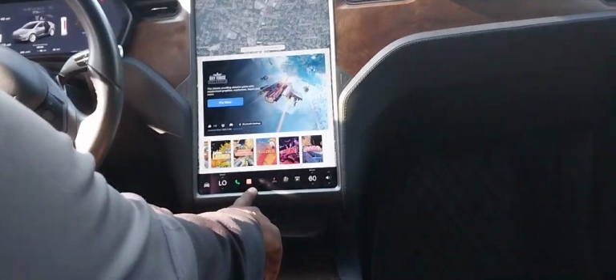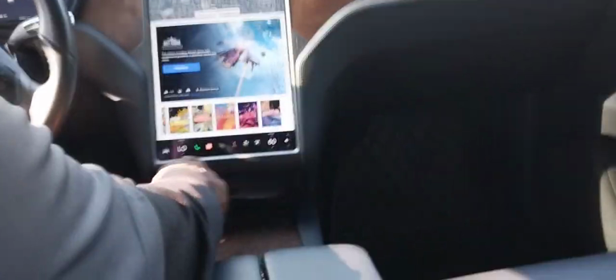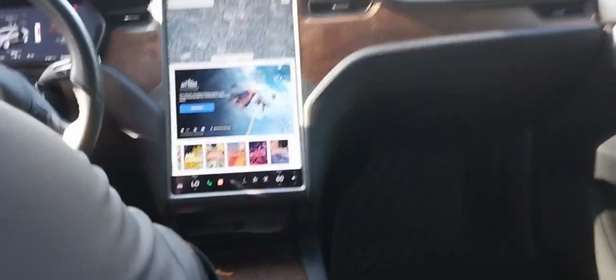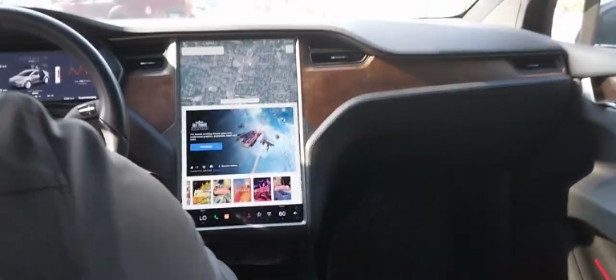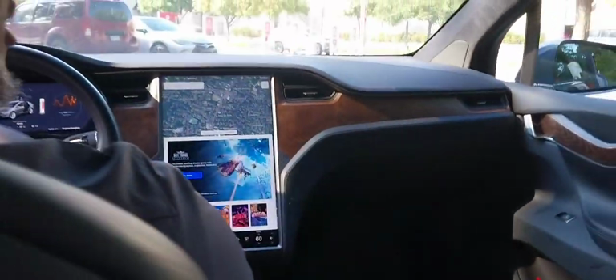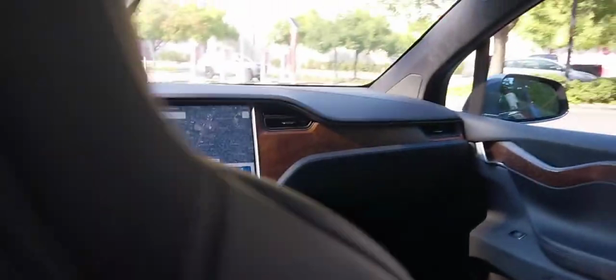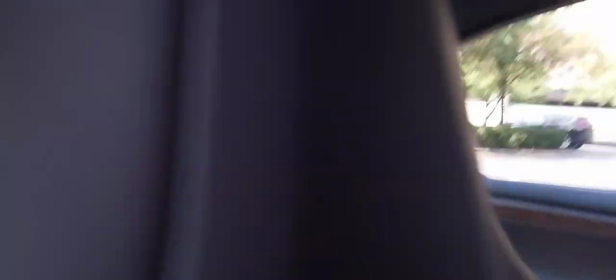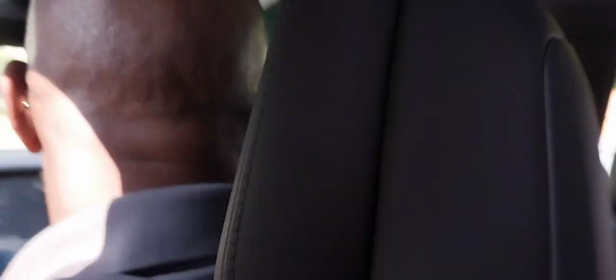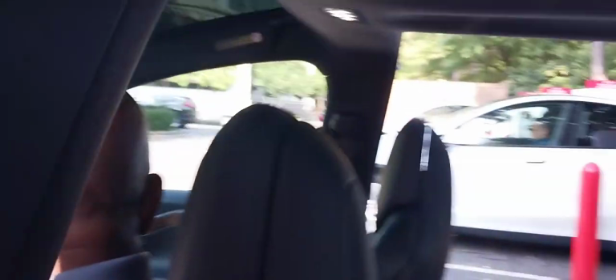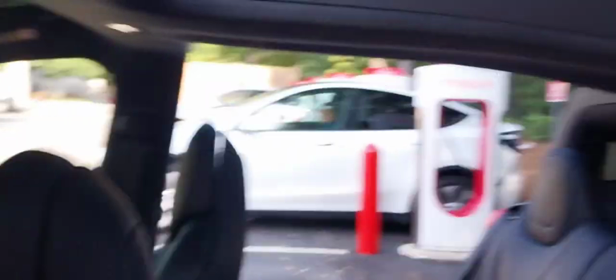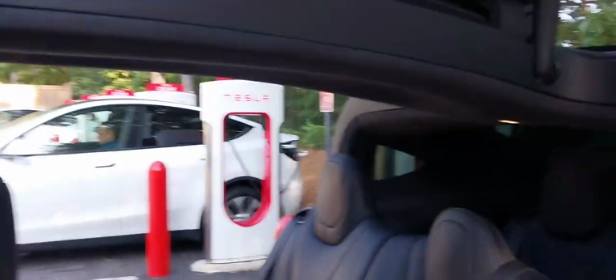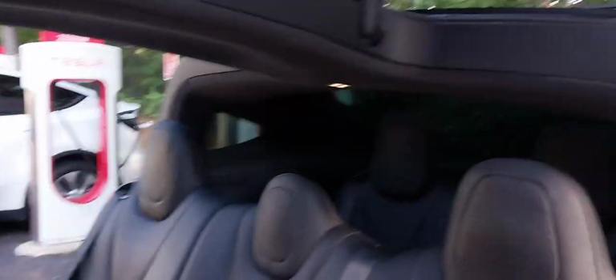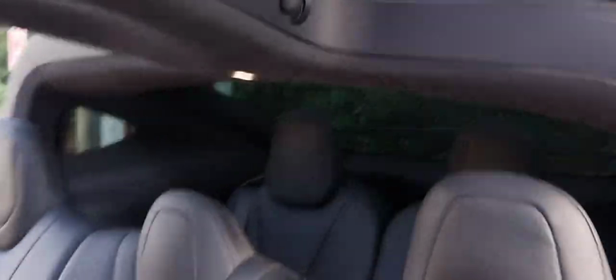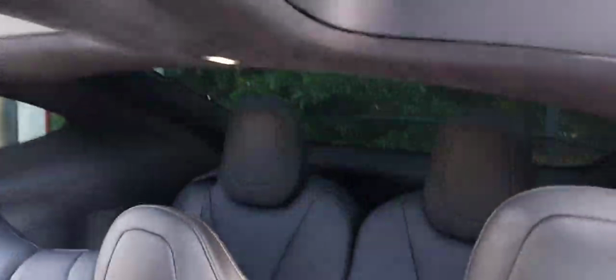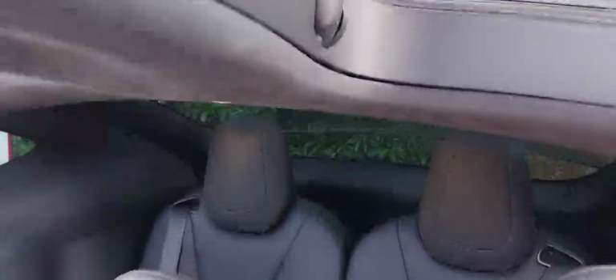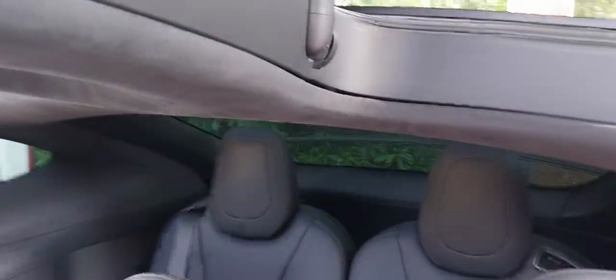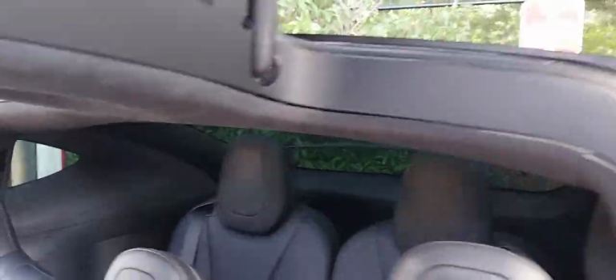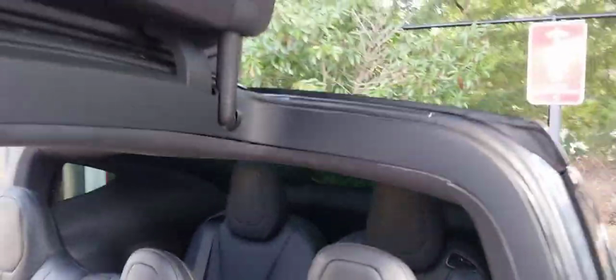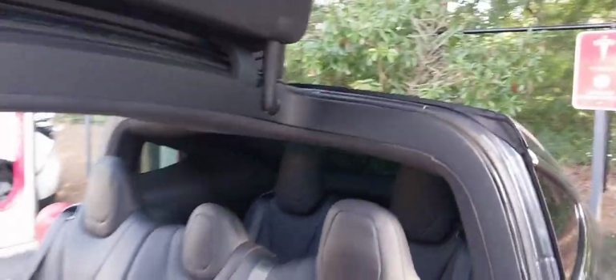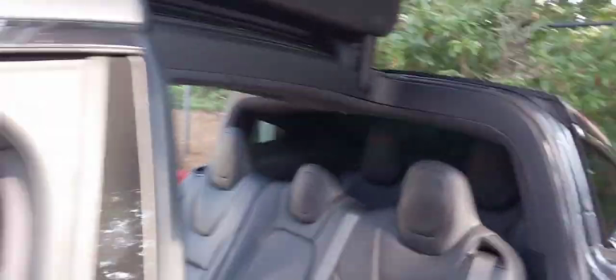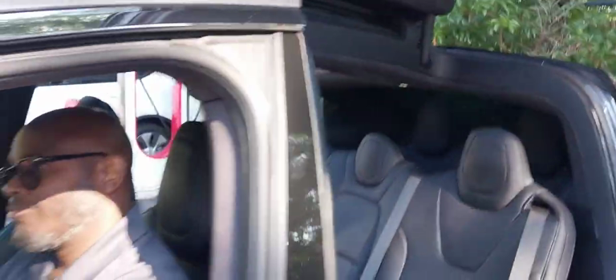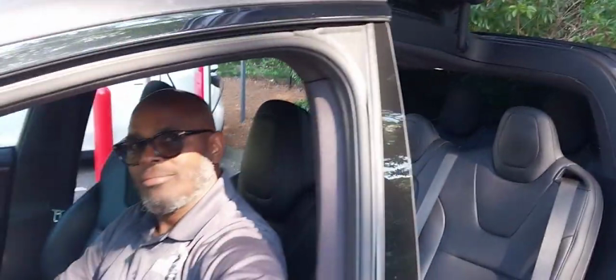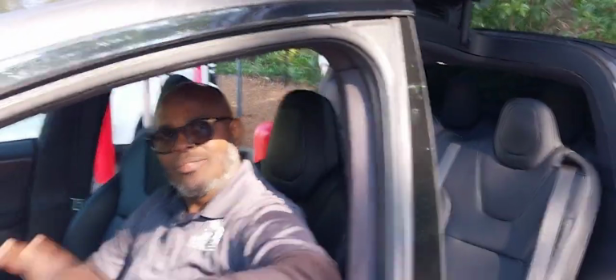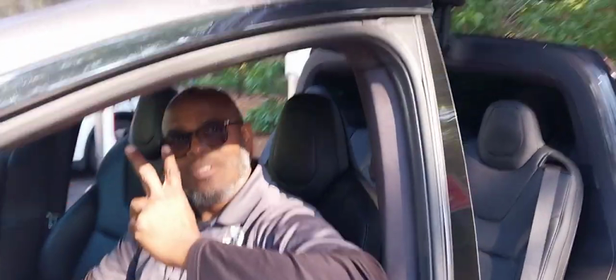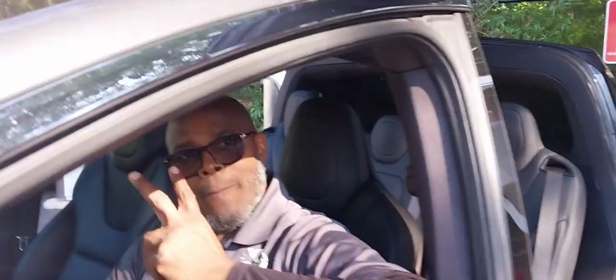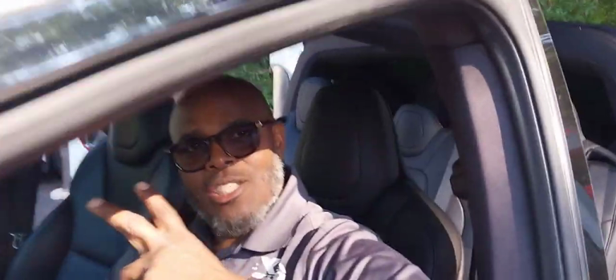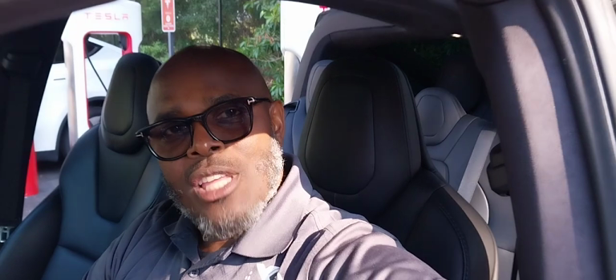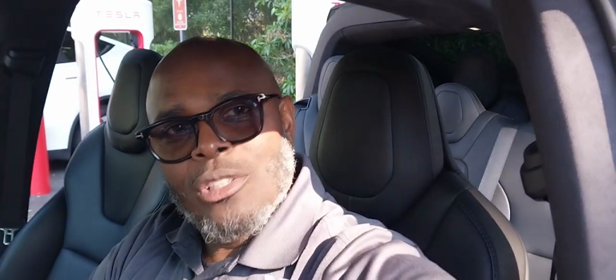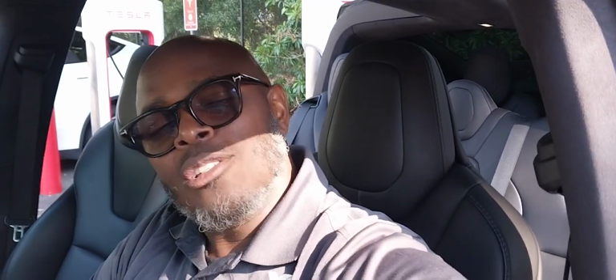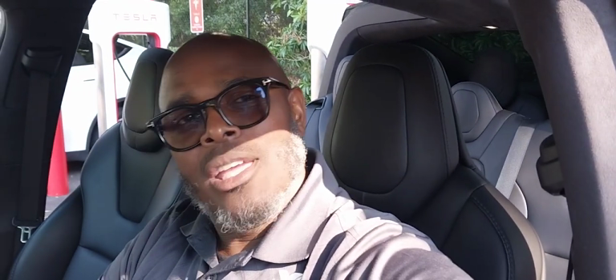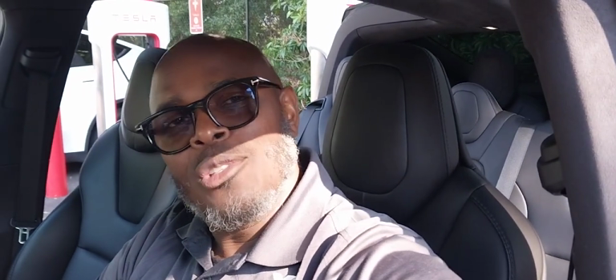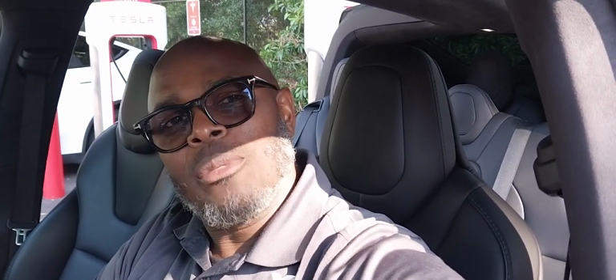I love the car. Next to the Cybertruck, the Tesla Model X is the choice for me. Next to the Cybertruck, the Tesla Model X is the truck for me.